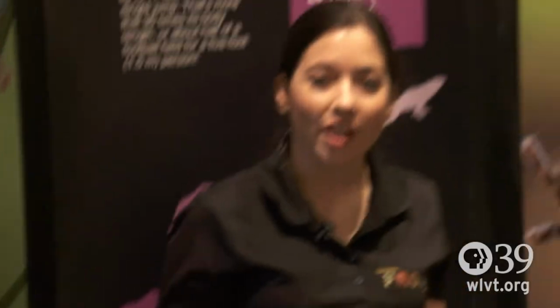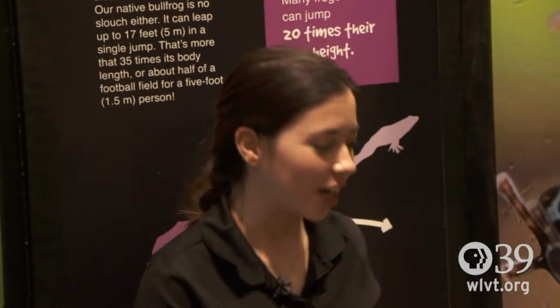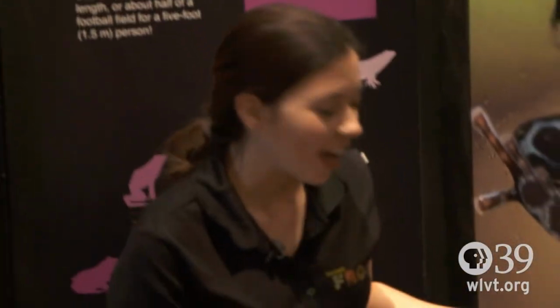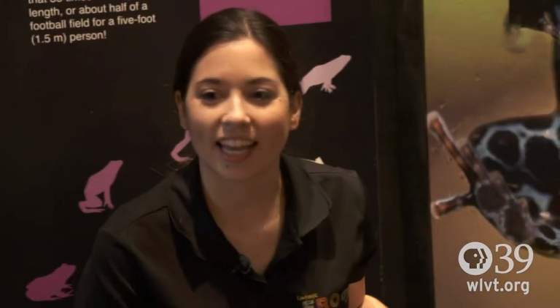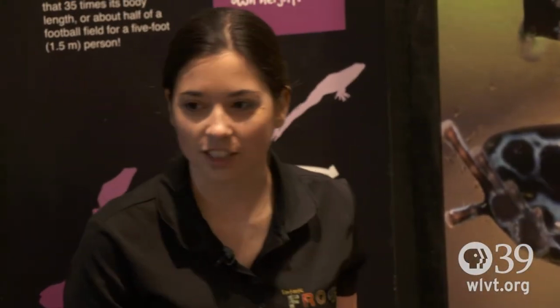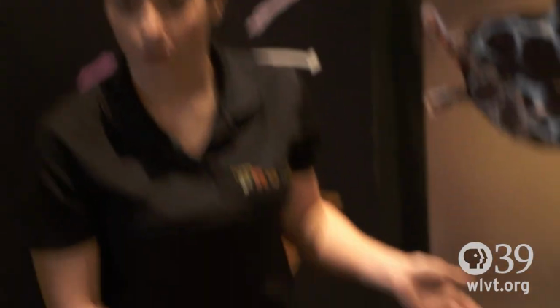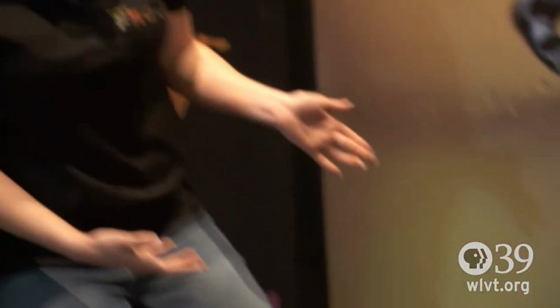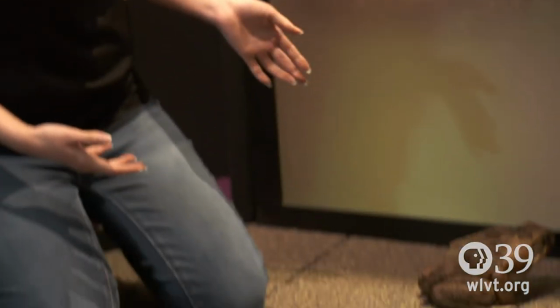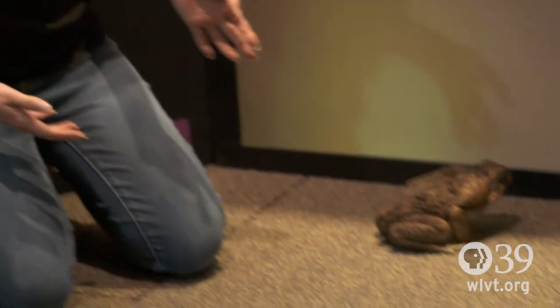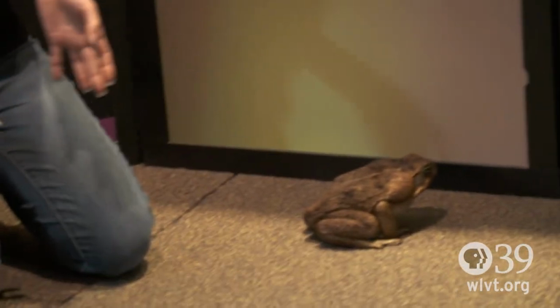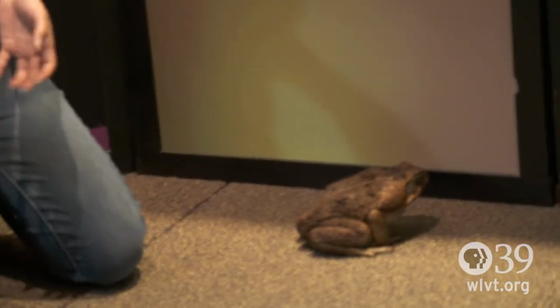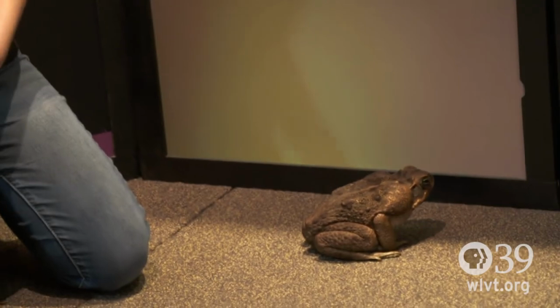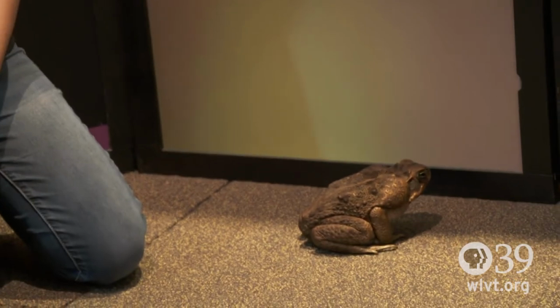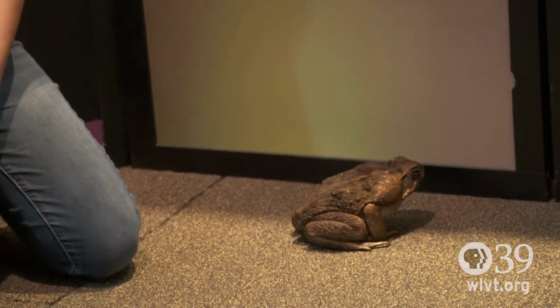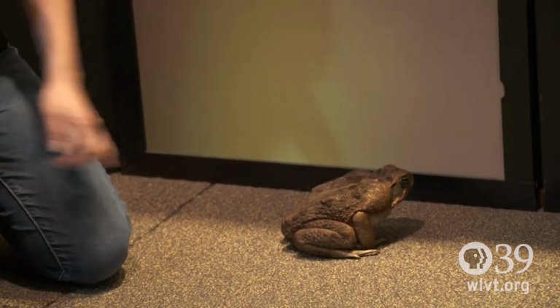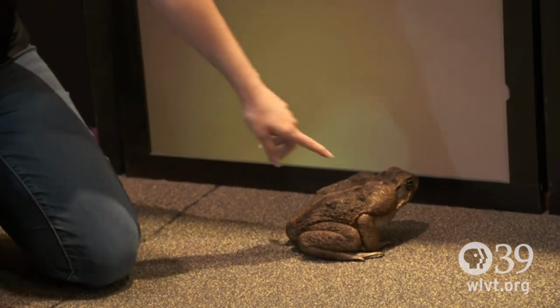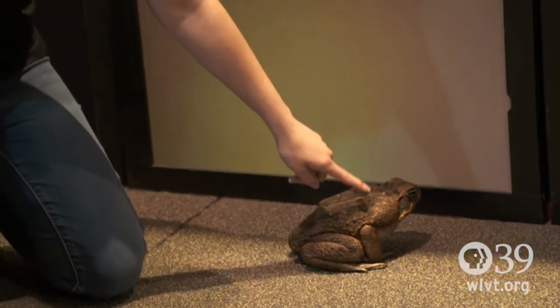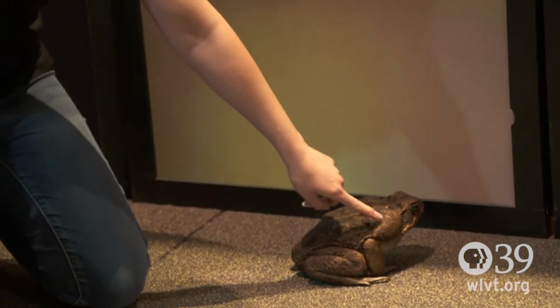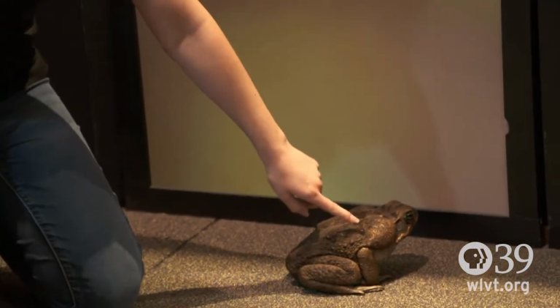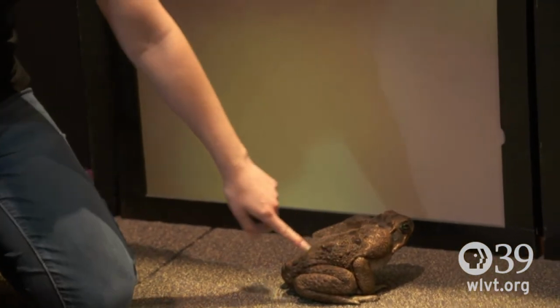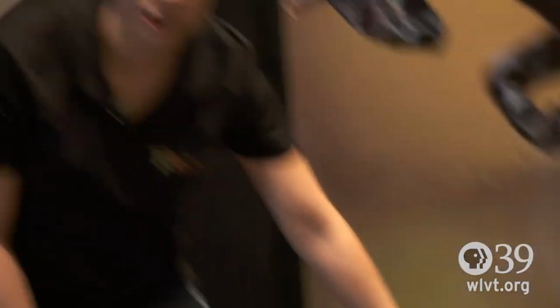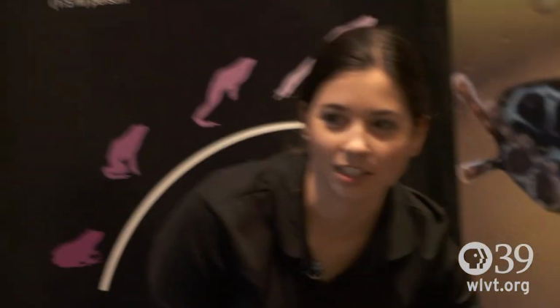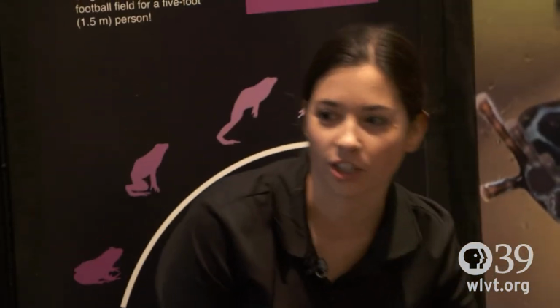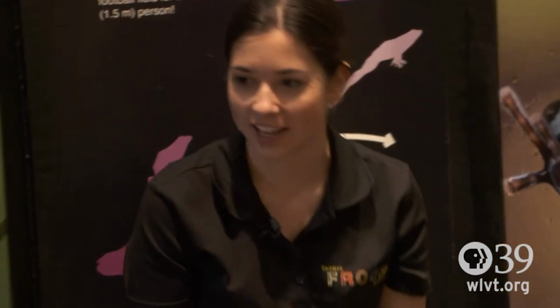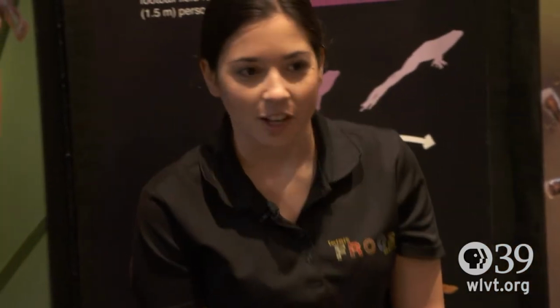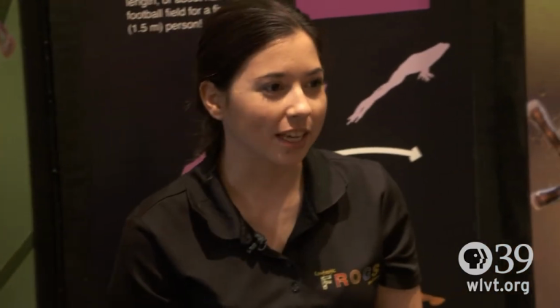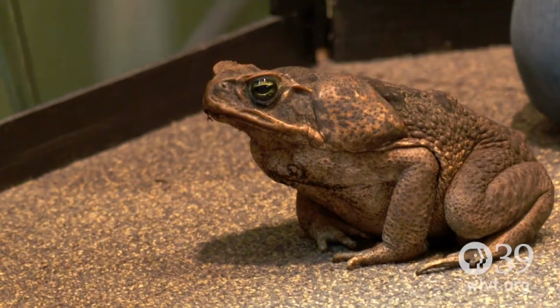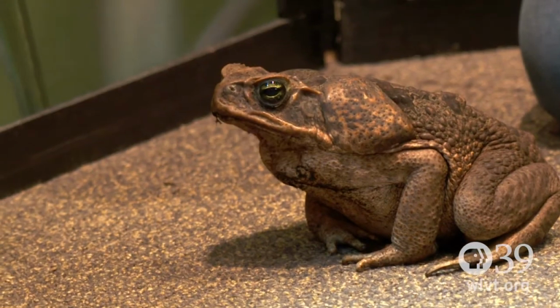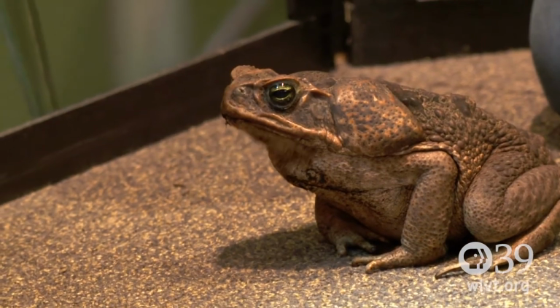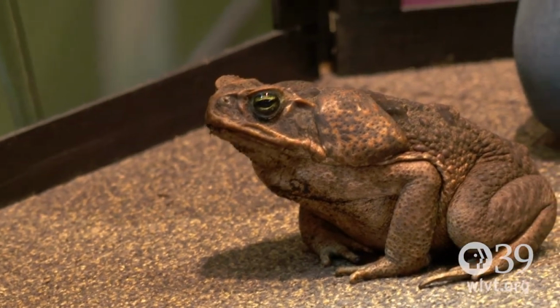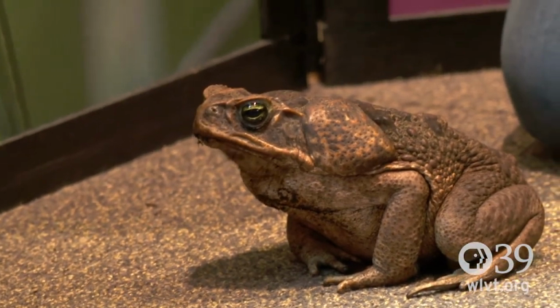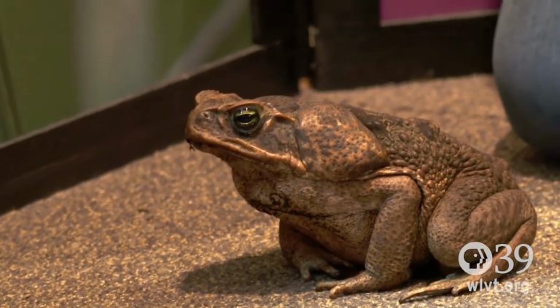This here is a cane toad. This is one of the most poisonous toads in the world. She has poison in these glands and also in other places on her skin, so that makes a really nasty snack if anything tries to eat her.